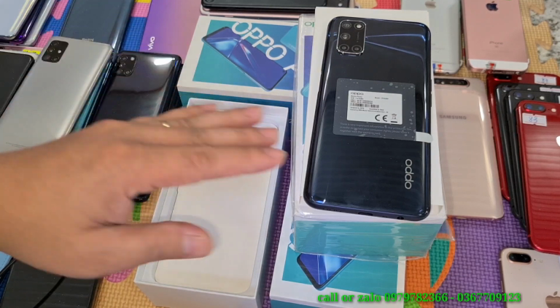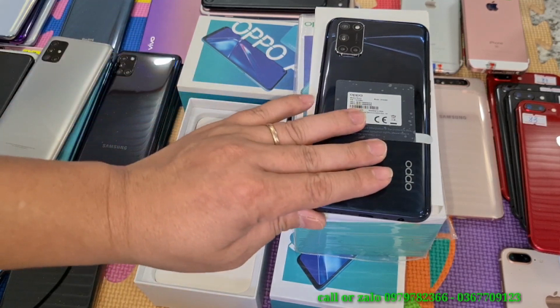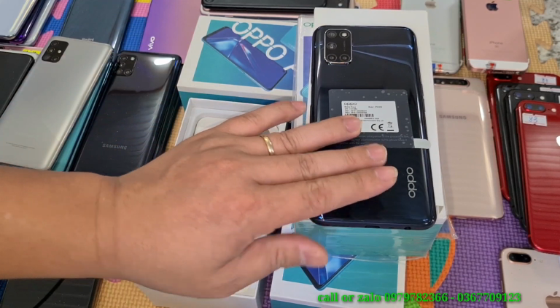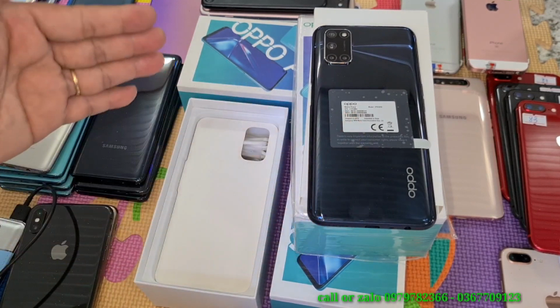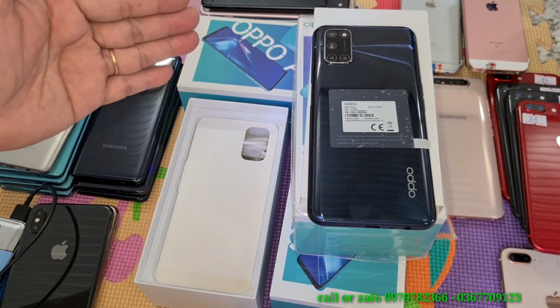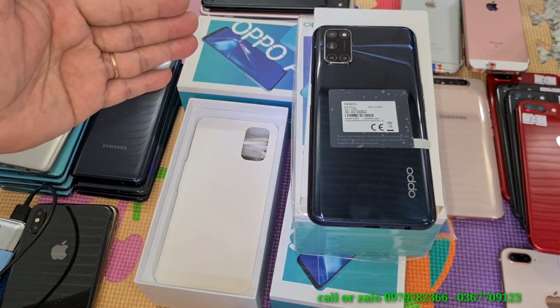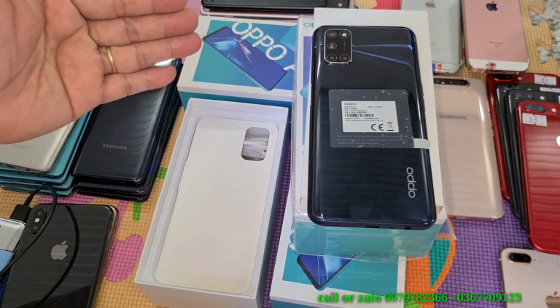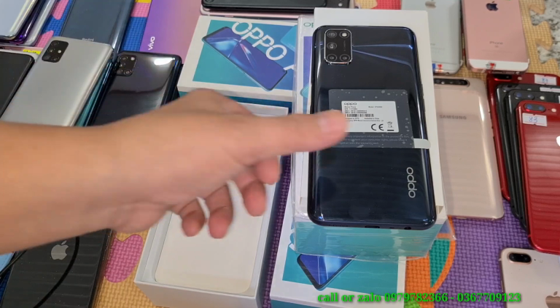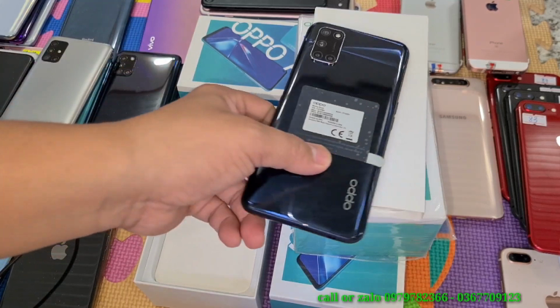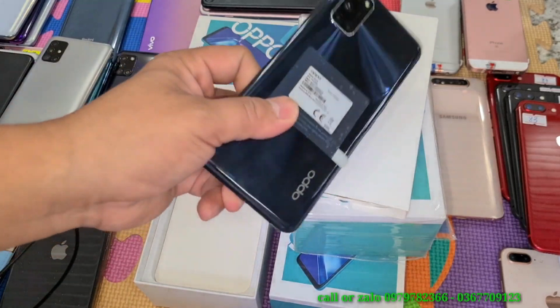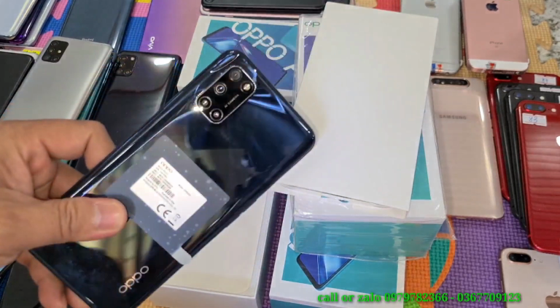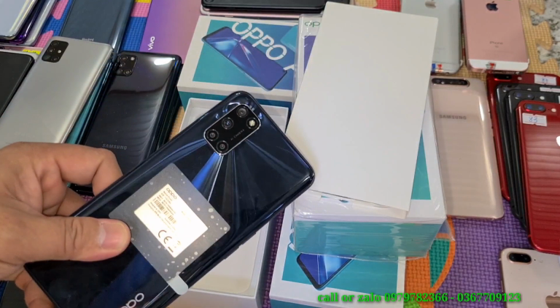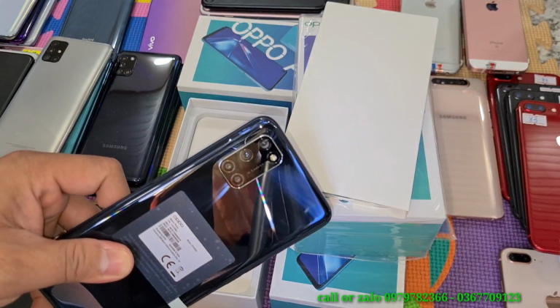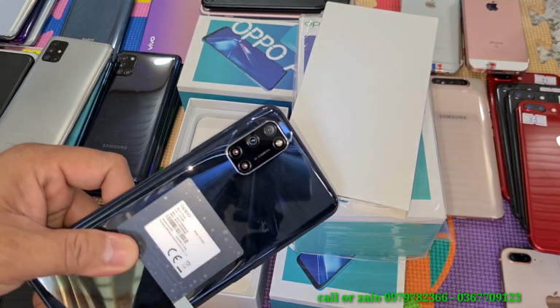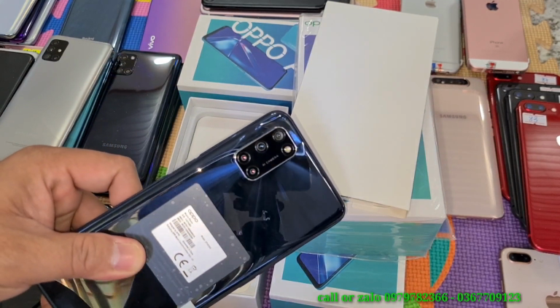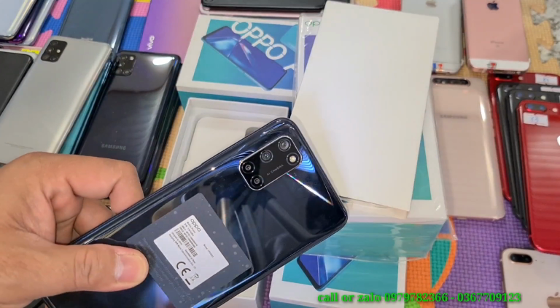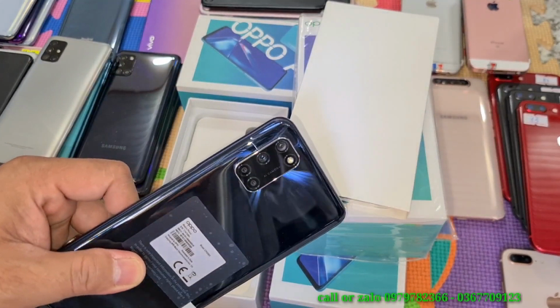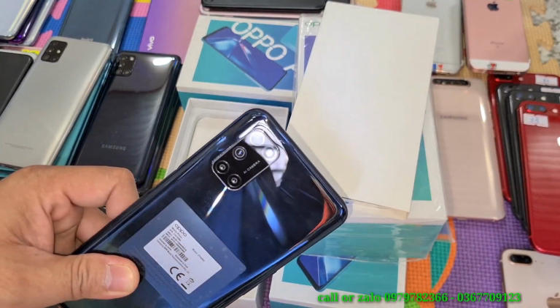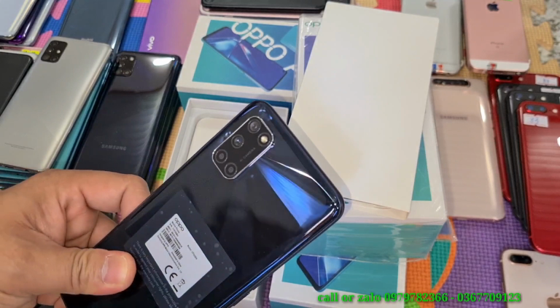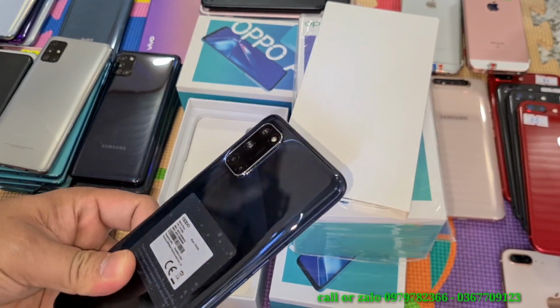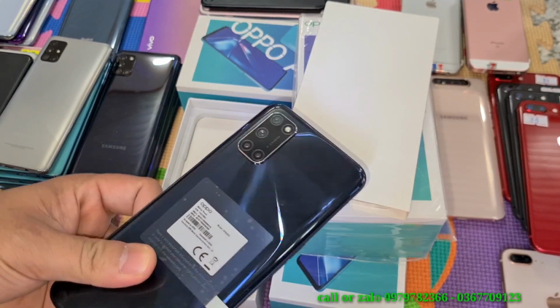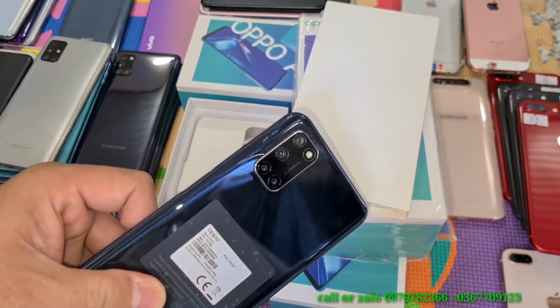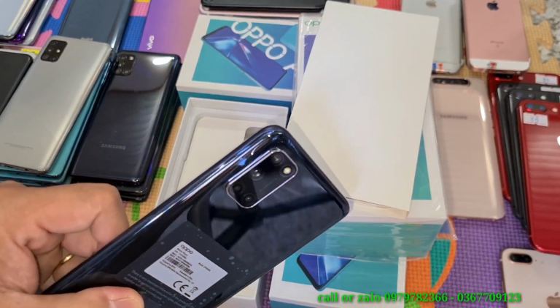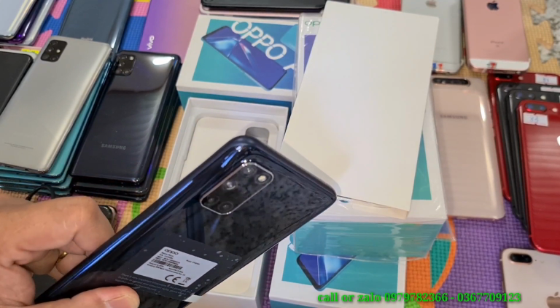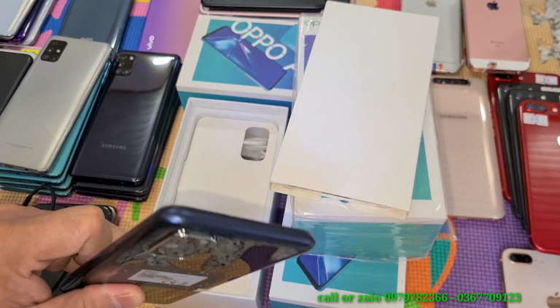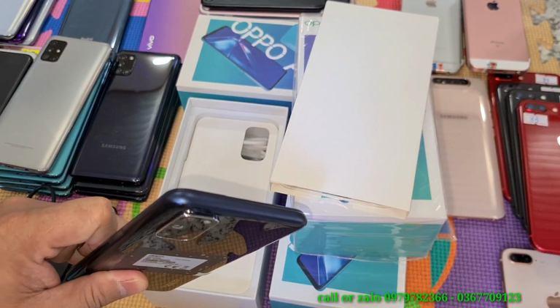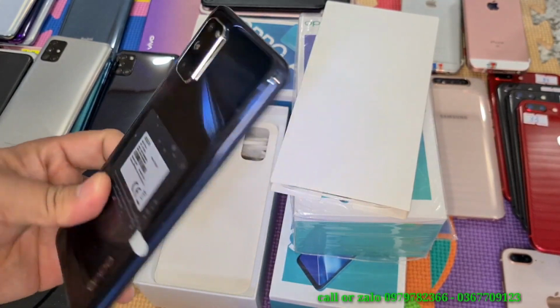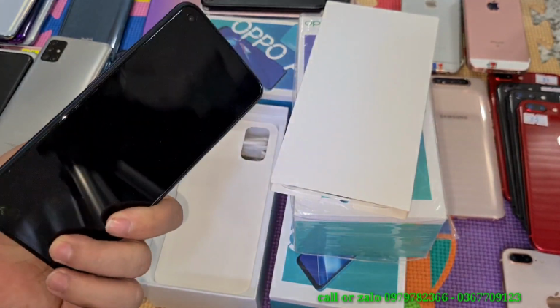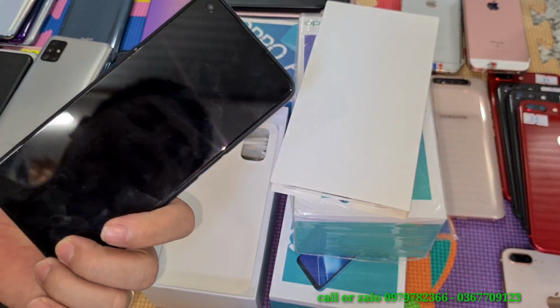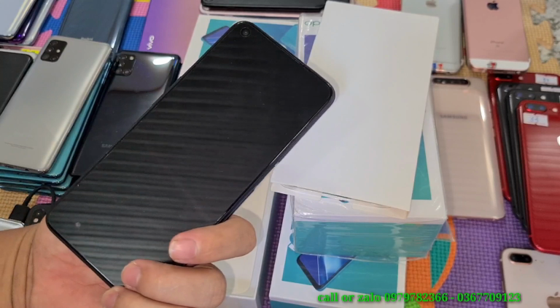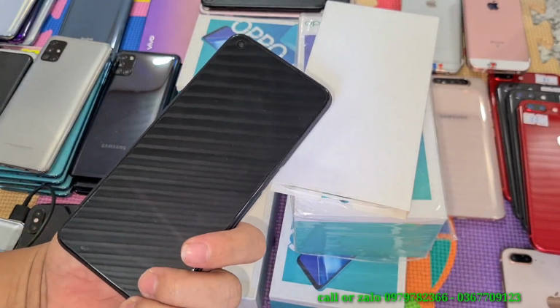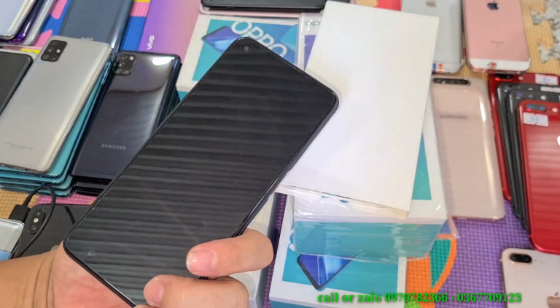Camera sau bao gồm 4 camera, thiết kế theo kiểu hình chữ nhật có vát góc — một điểm đặc trưng của hãng Oppo. Dĩ nhiên sản phẩm này dùng được 2 SIM. Camera 48MP, chuẩn chỉ luôn, công nghệ màn hình nốt ruồi bên trái.